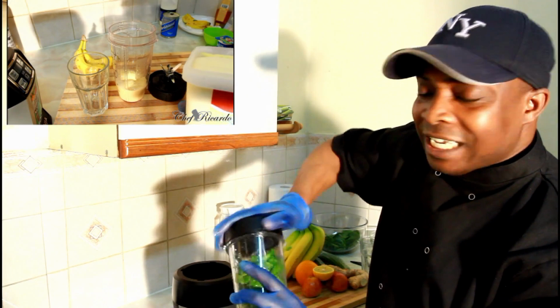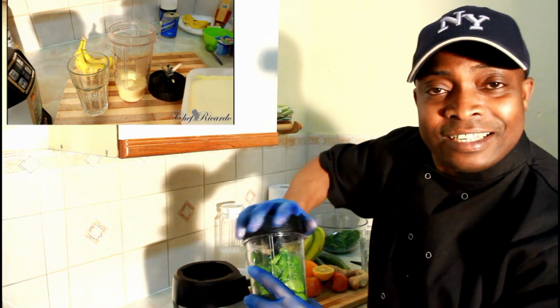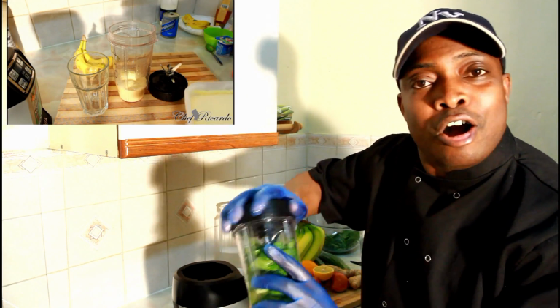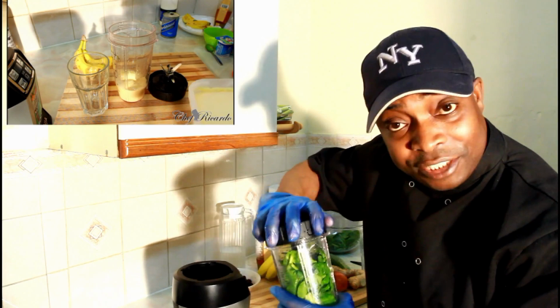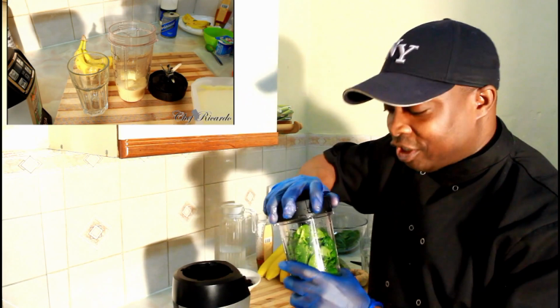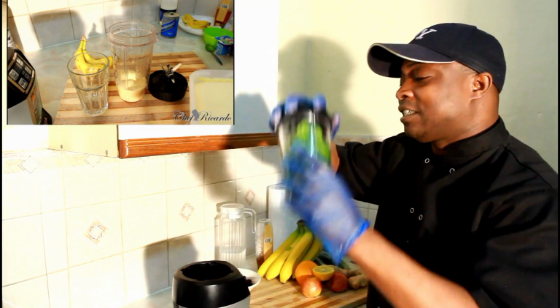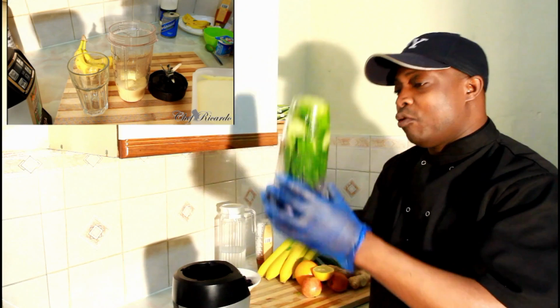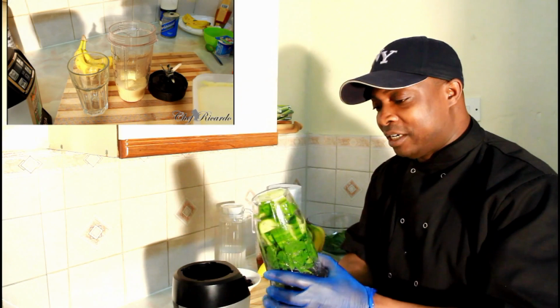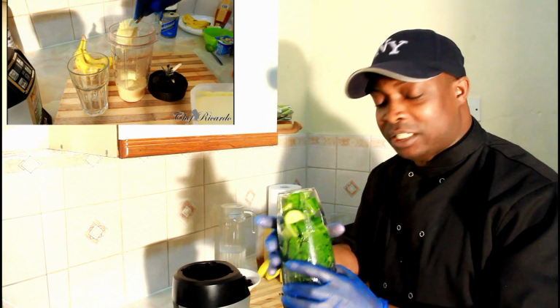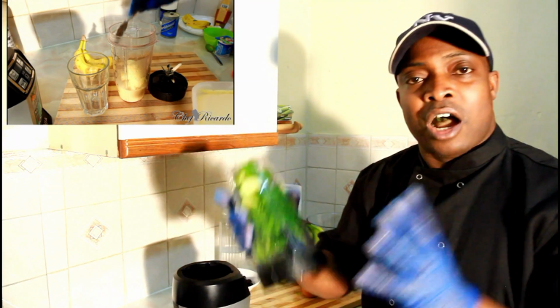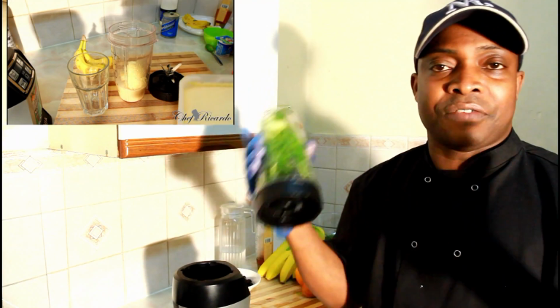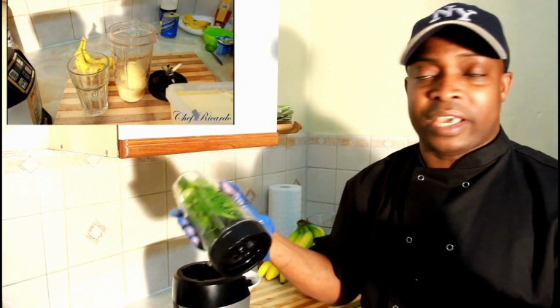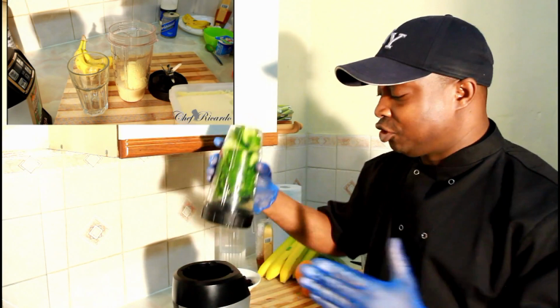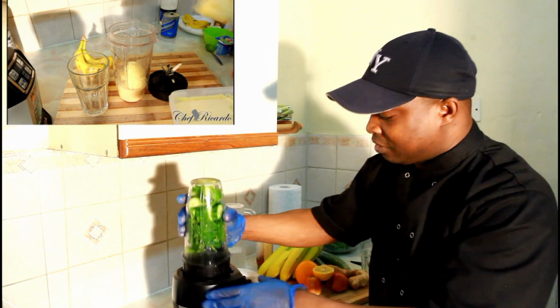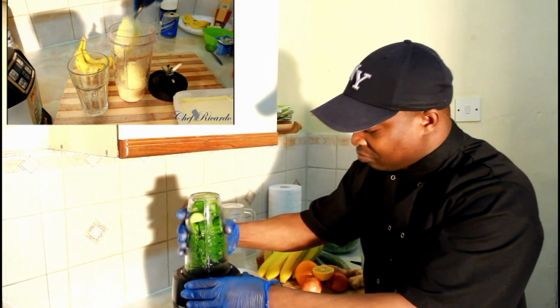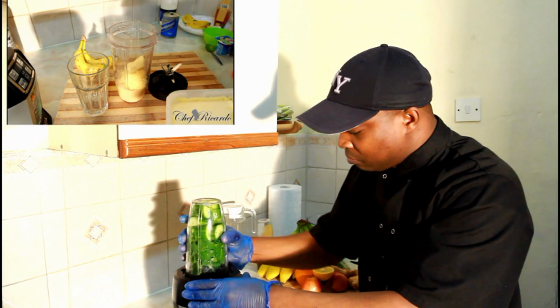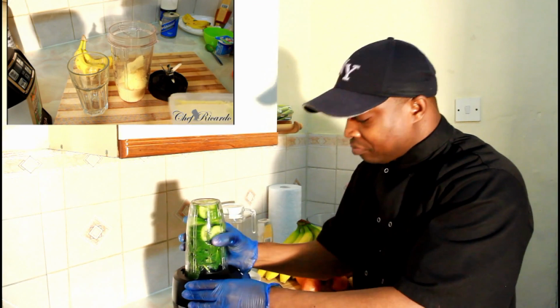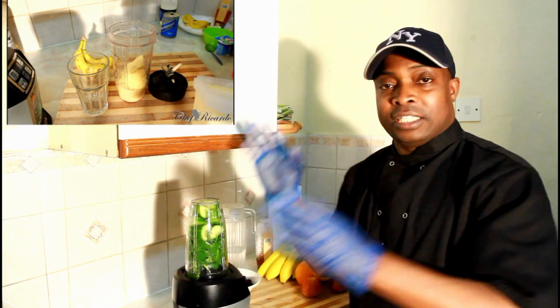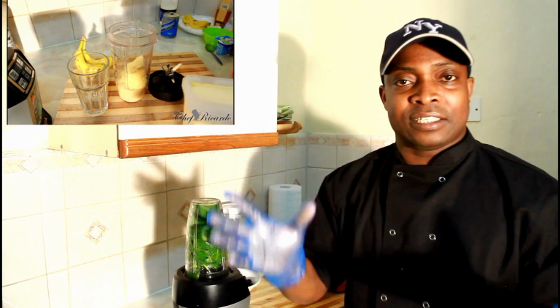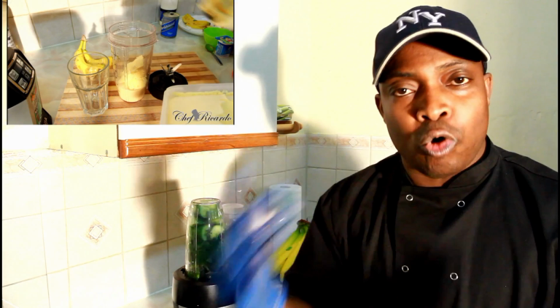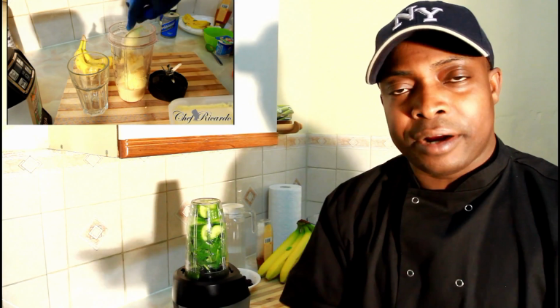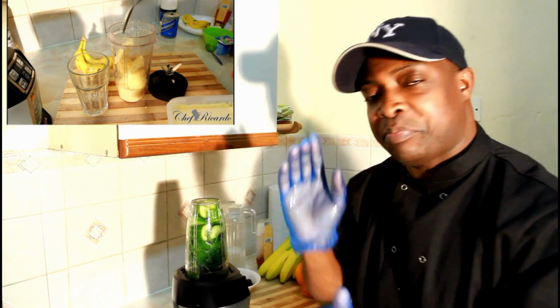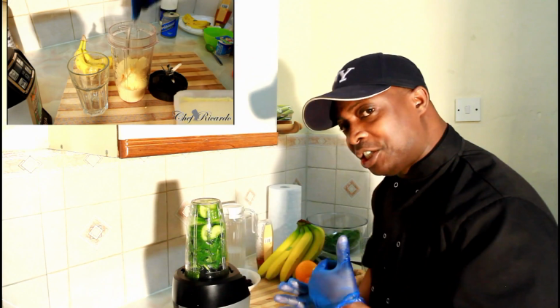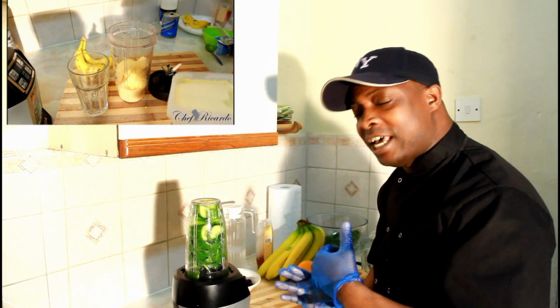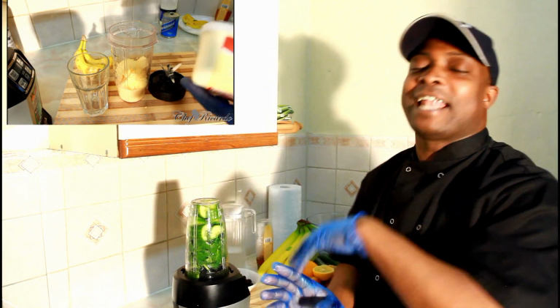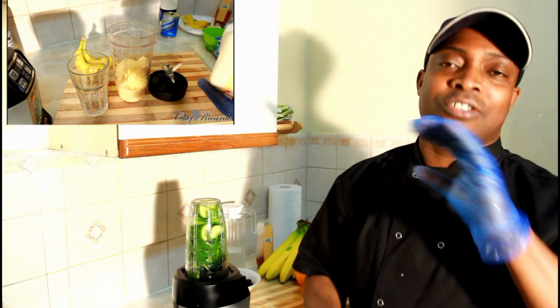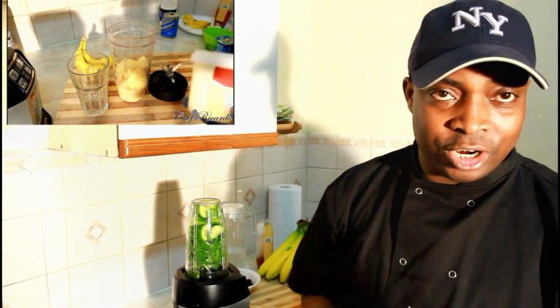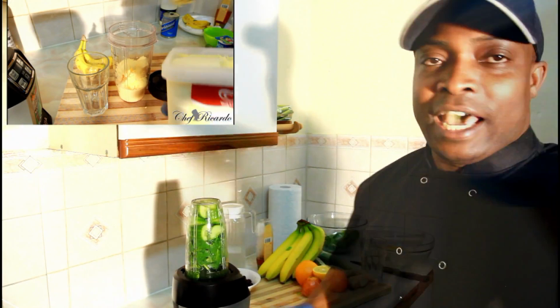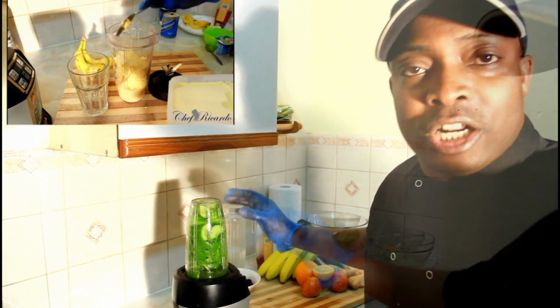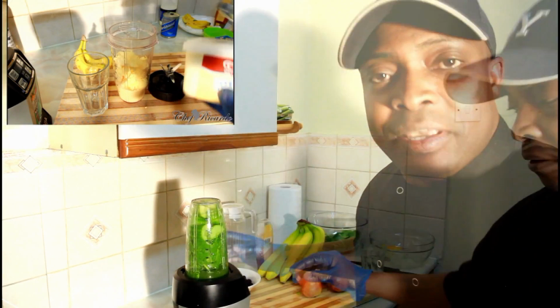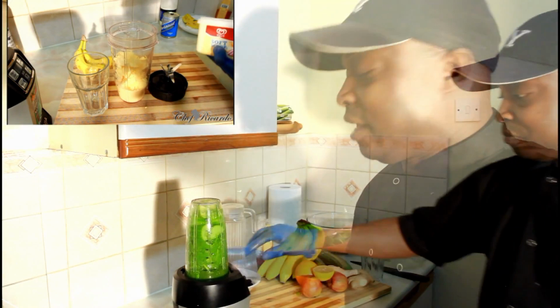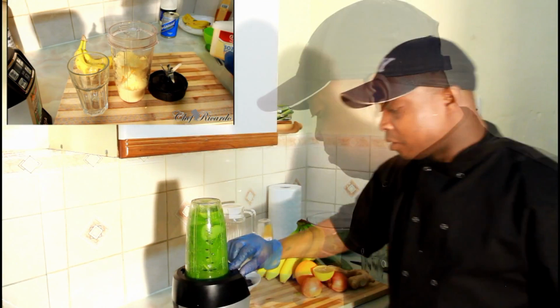This is the Carby and Drinks channel, and this is how we normally do it — always giving you healthy drinks. So this is cucumber, spinach, and honey. Enjoy the recipe and thank you so much.